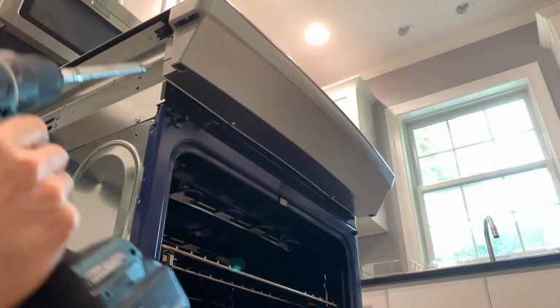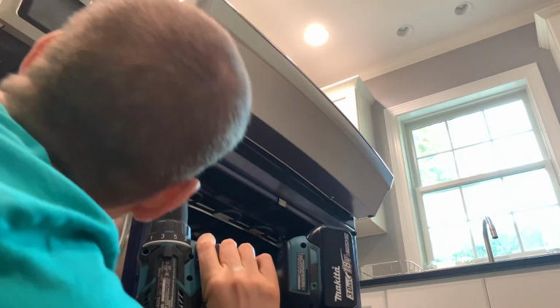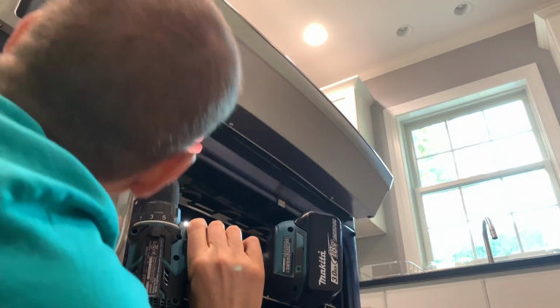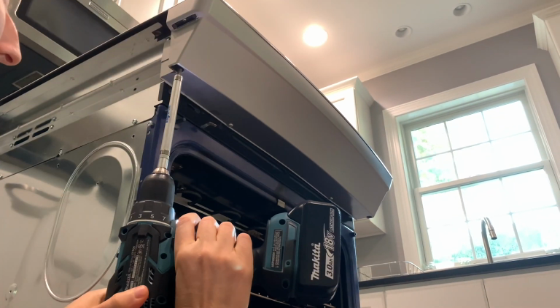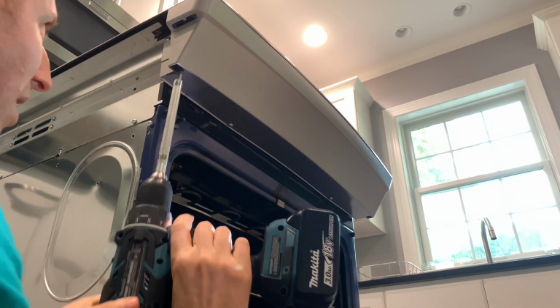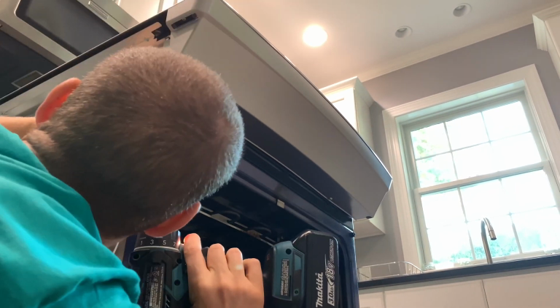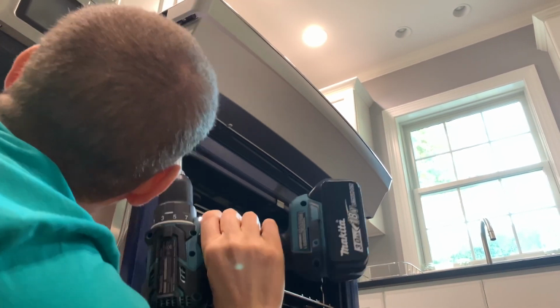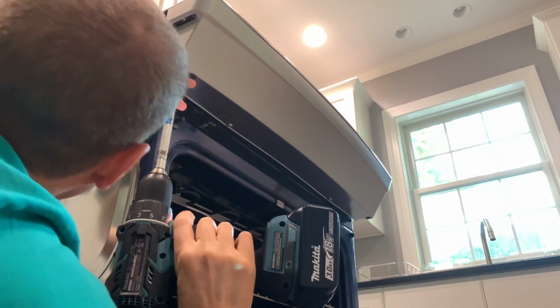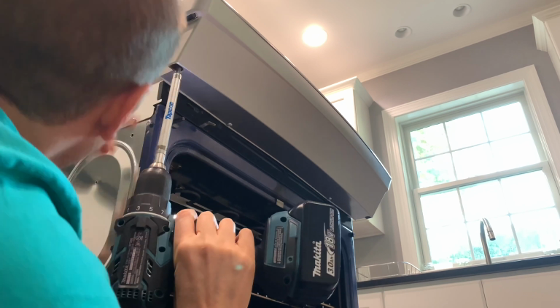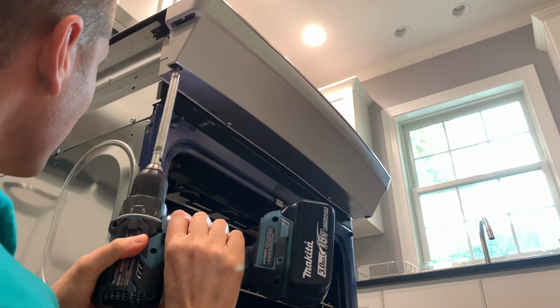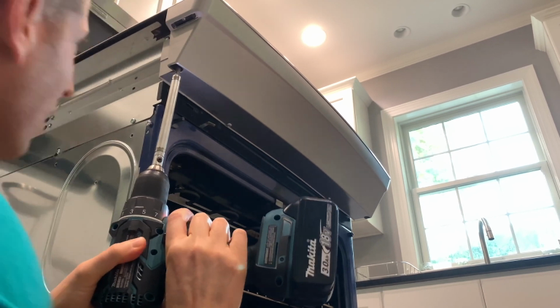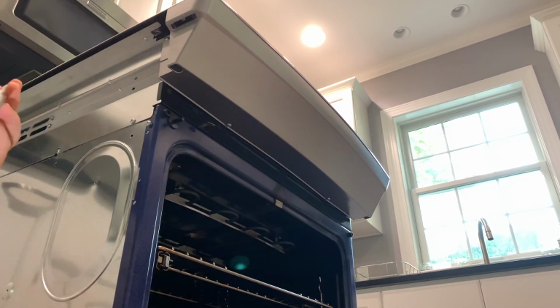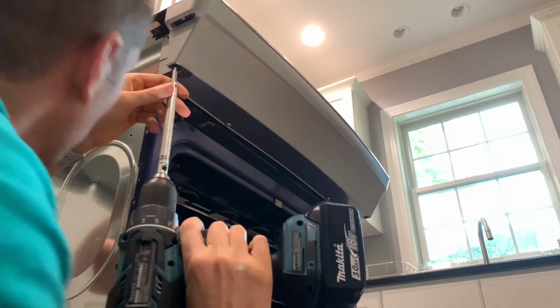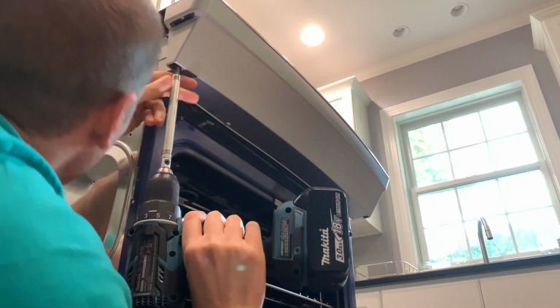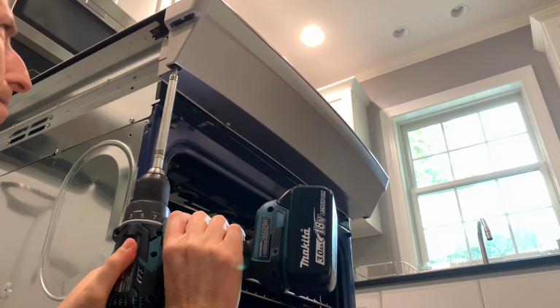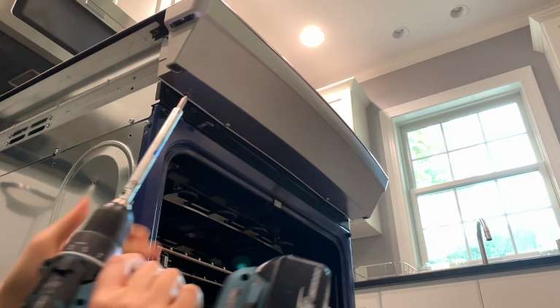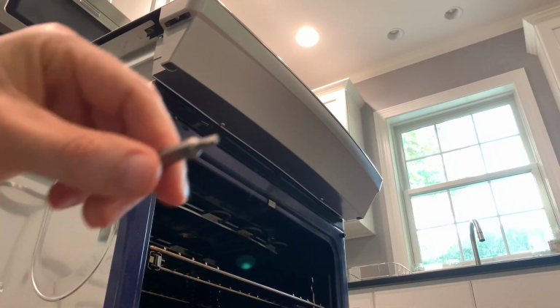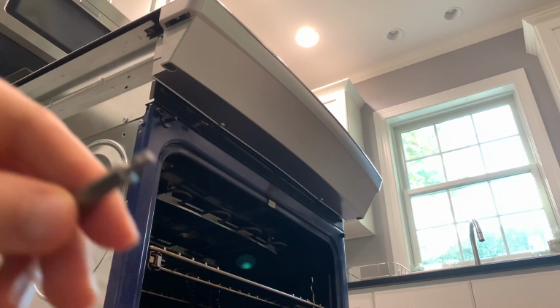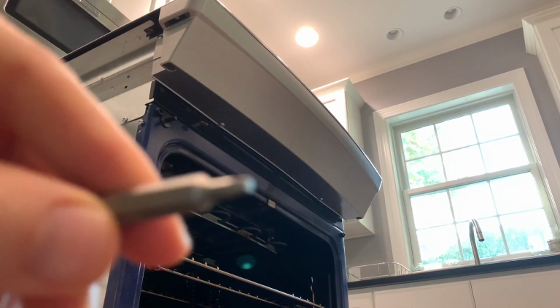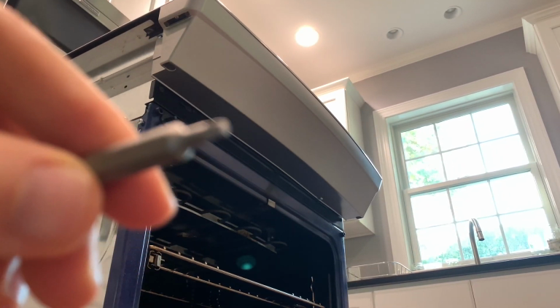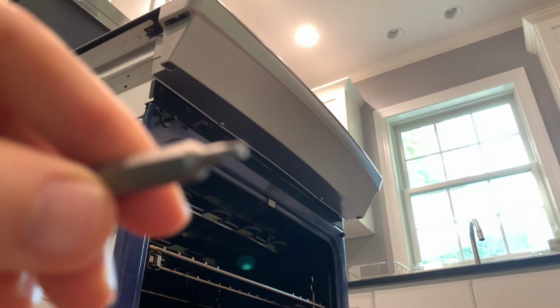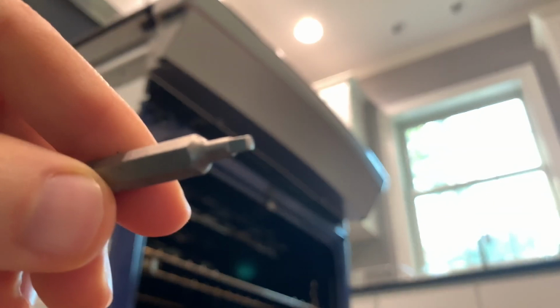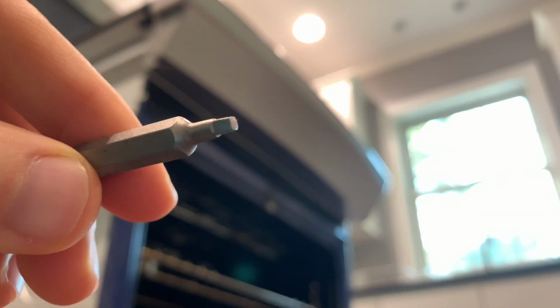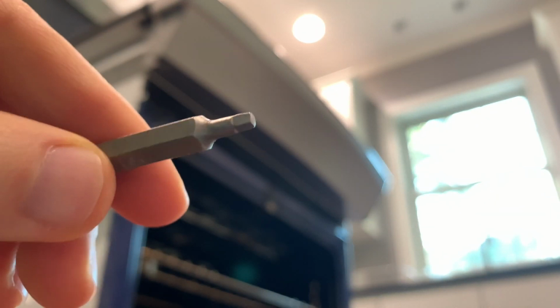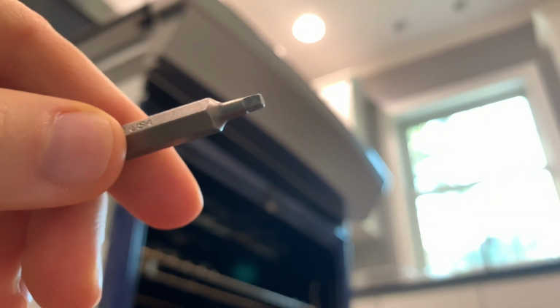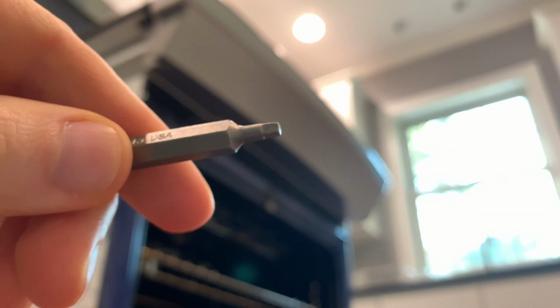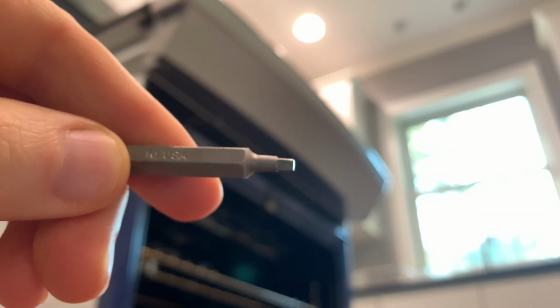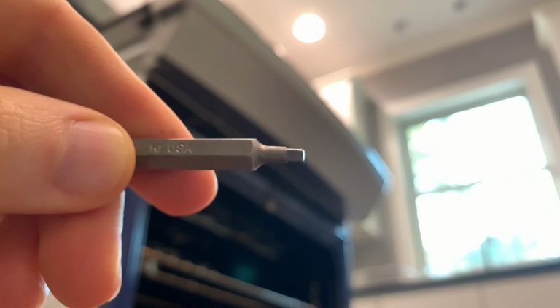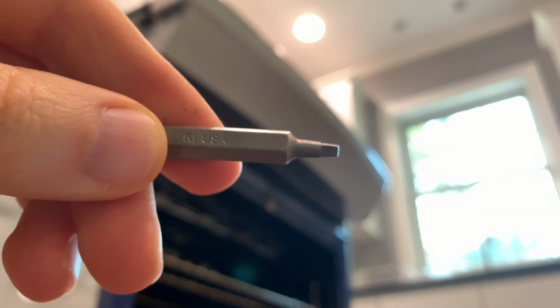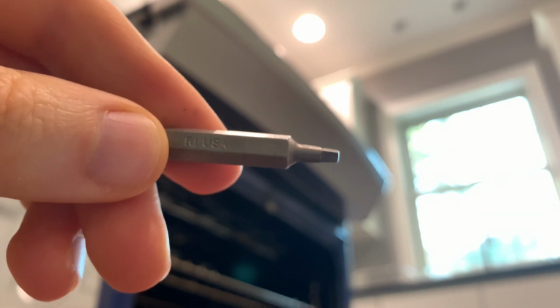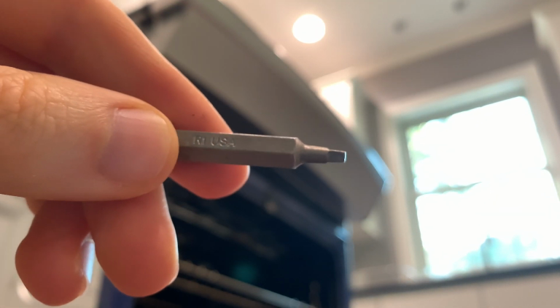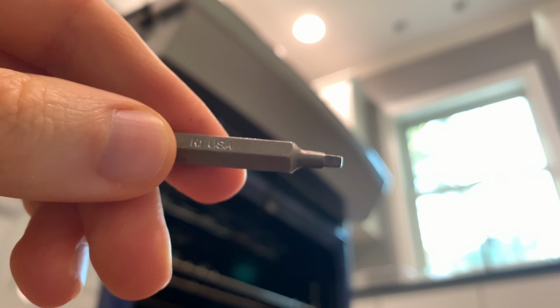This is where using that square bit came in handy. I found using the Phillips bit, the little black screws tended to want to strip. Most of the screws take a size R2 drill bit, but this one uses the smaller R1.